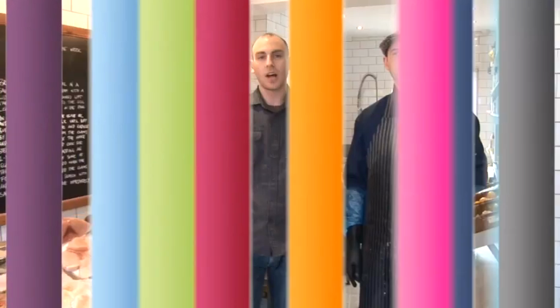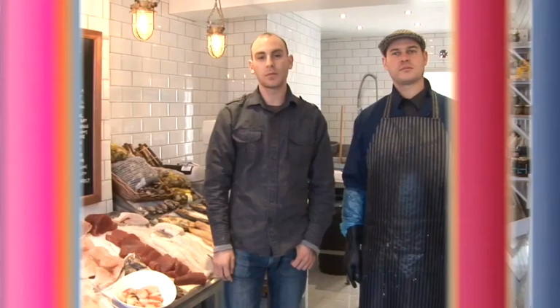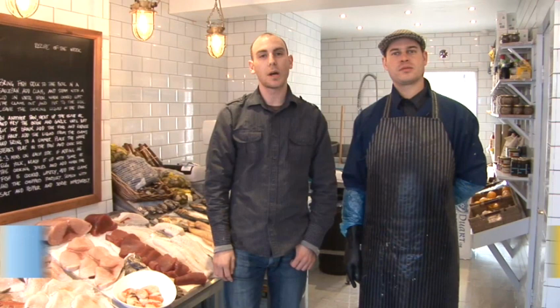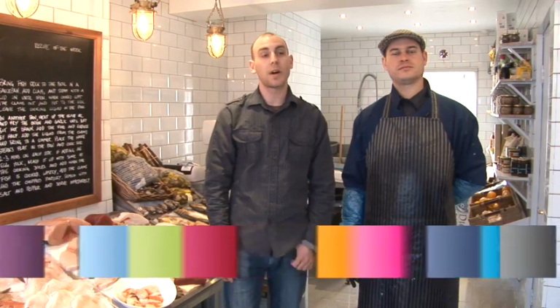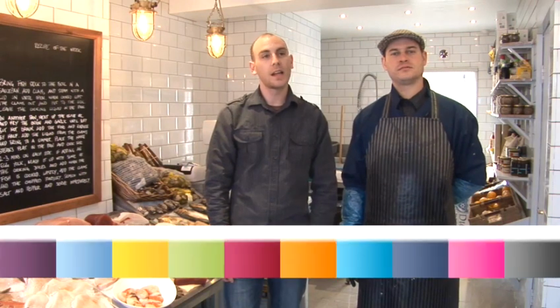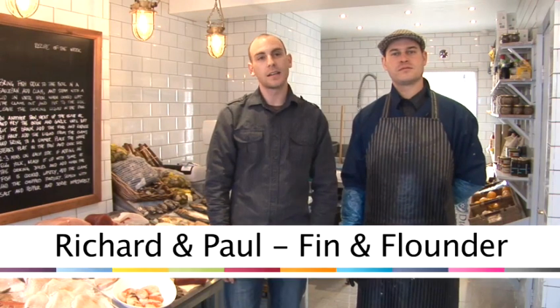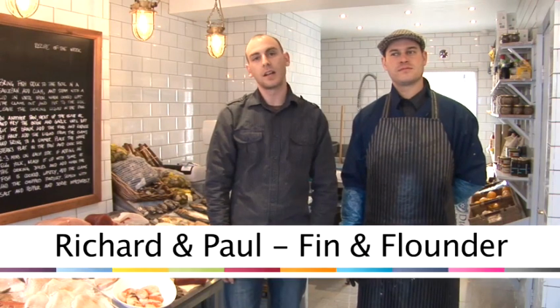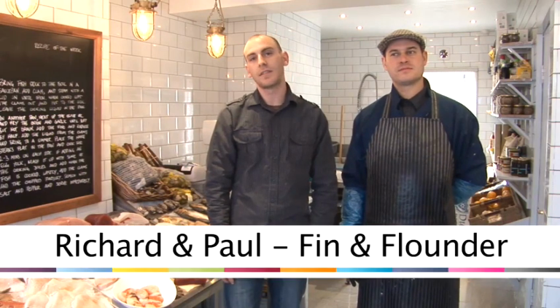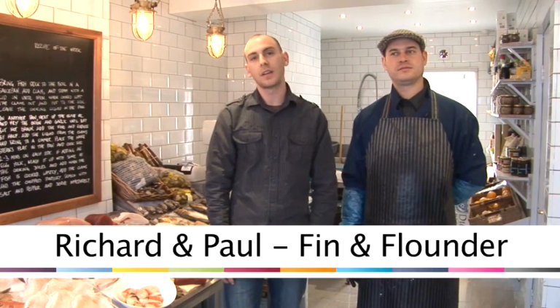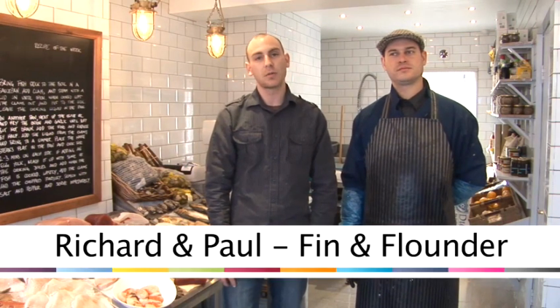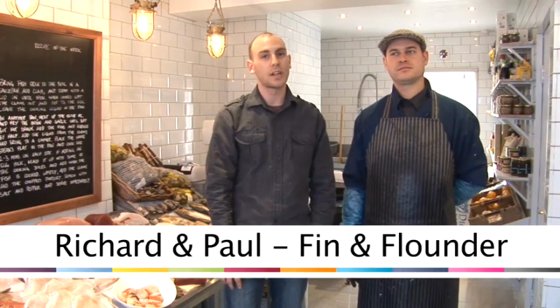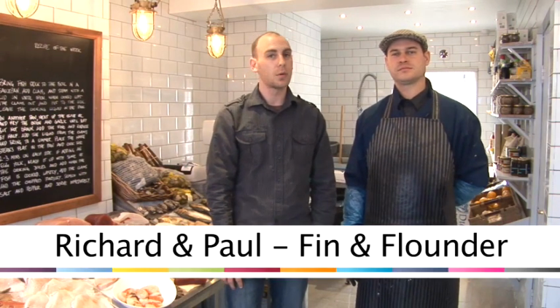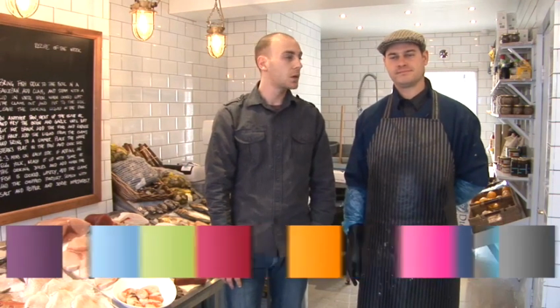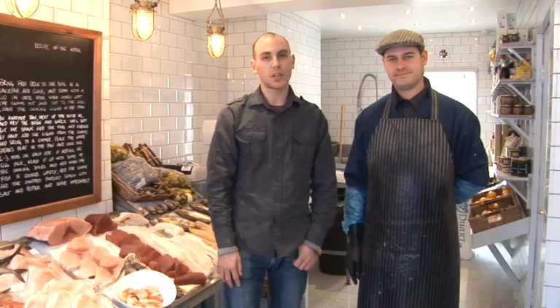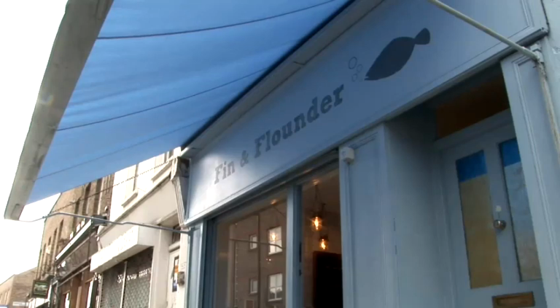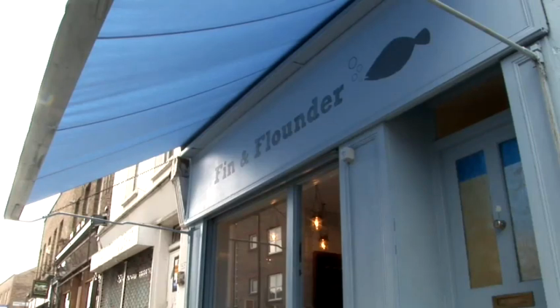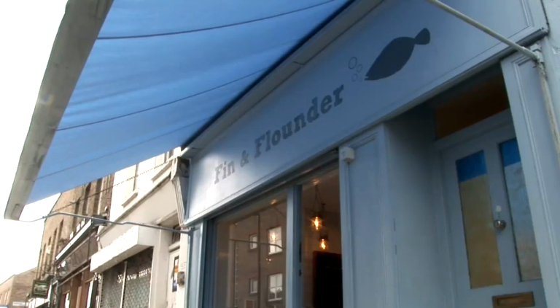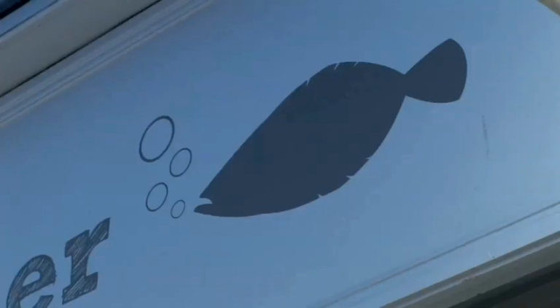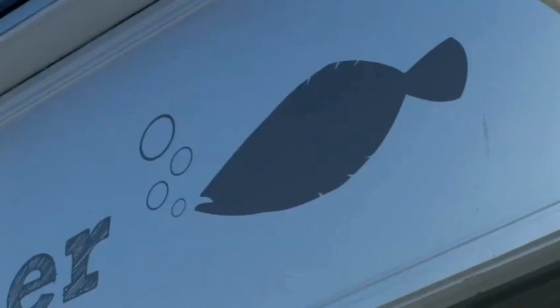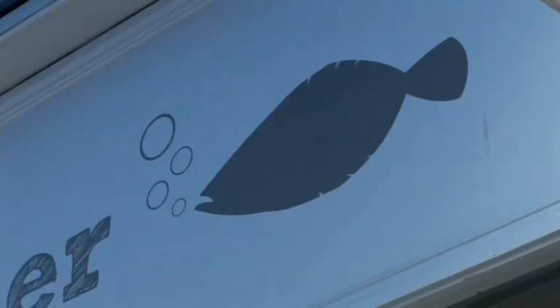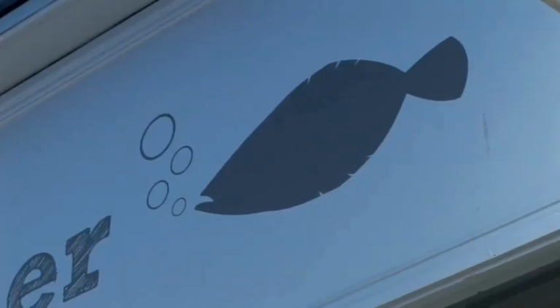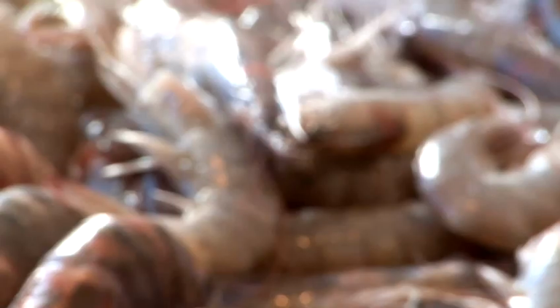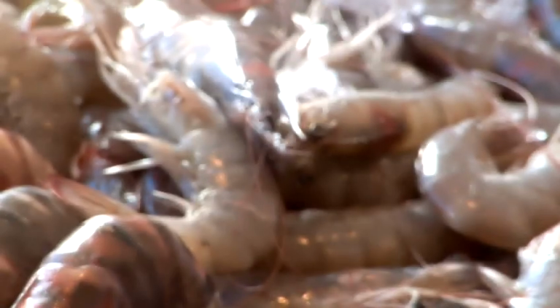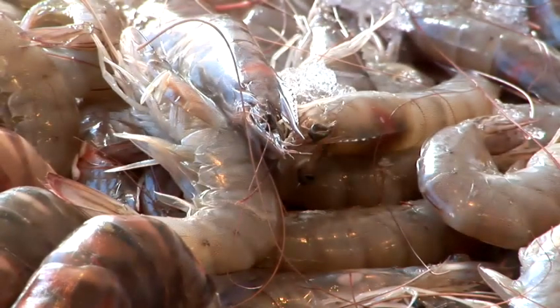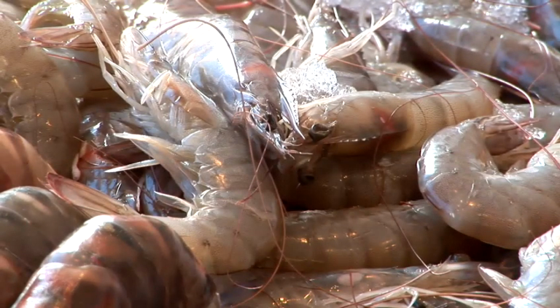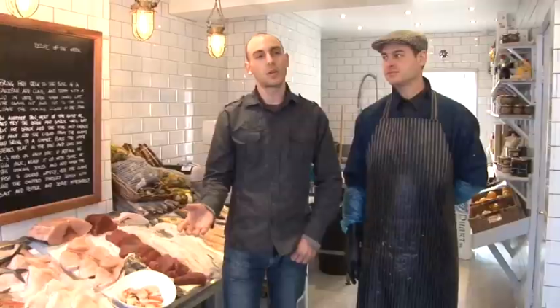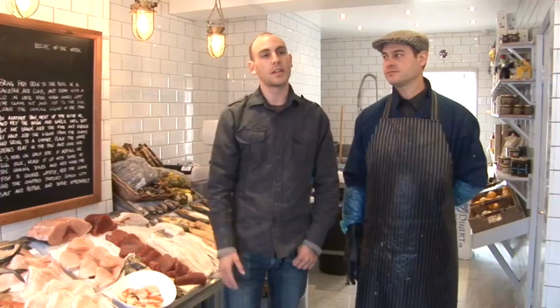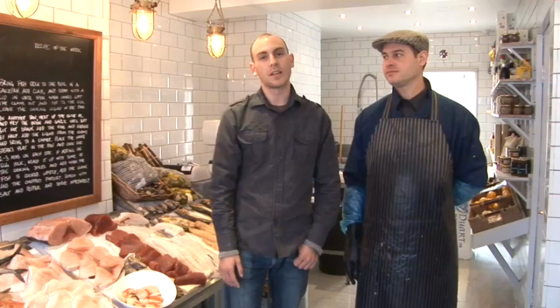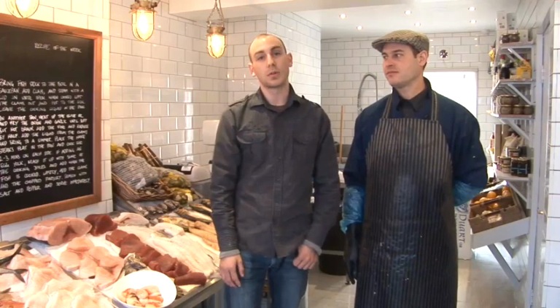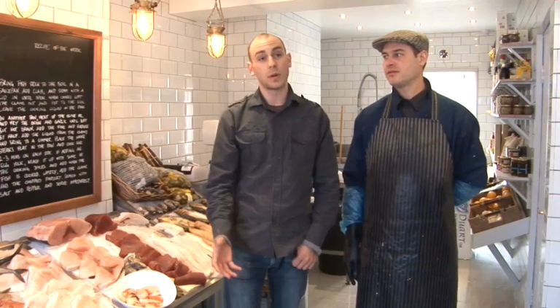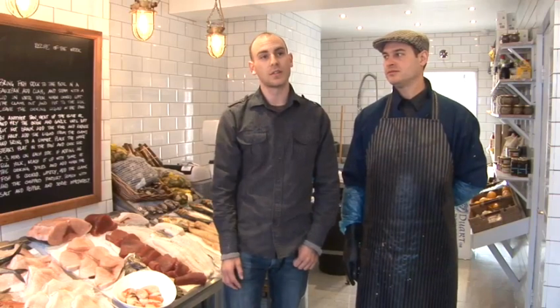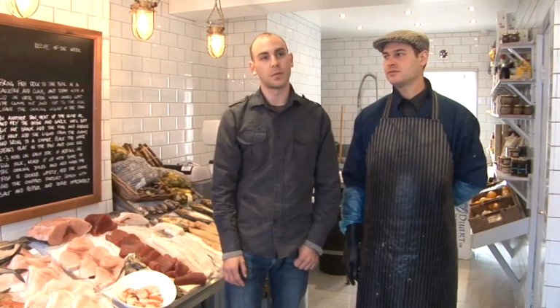Hi, welcome to Broadway Market at Finn and Flandon. I'm here with my colleague Paul. I'm going to show you how to cook and prepare fish and hopefully go through the quality and the produce that we have in this shop as well.